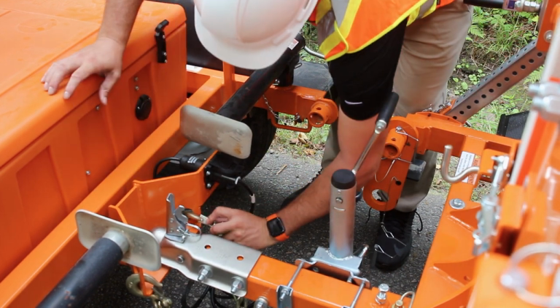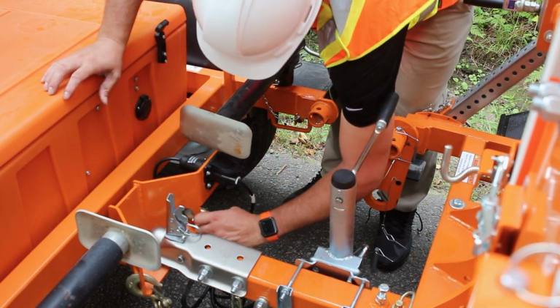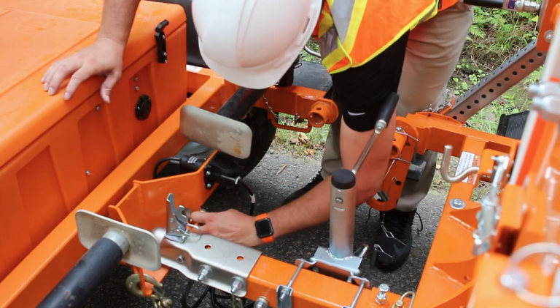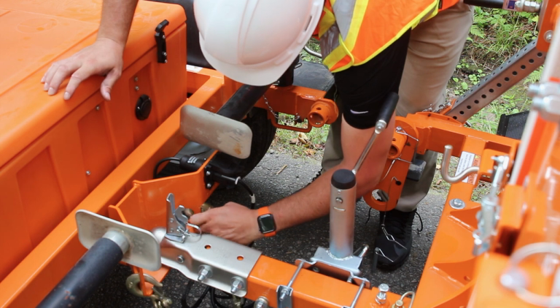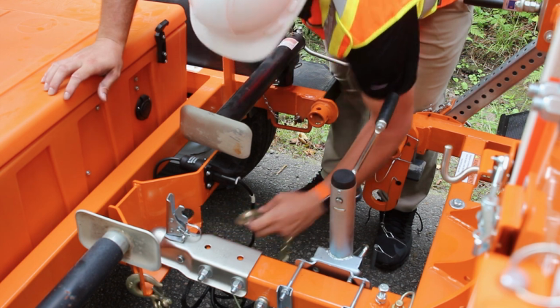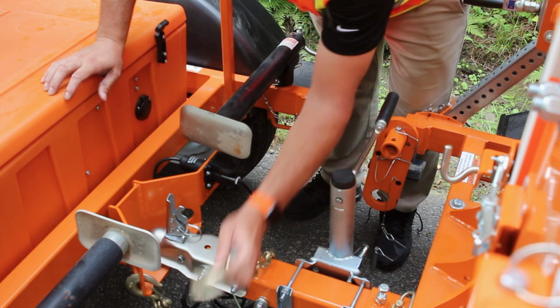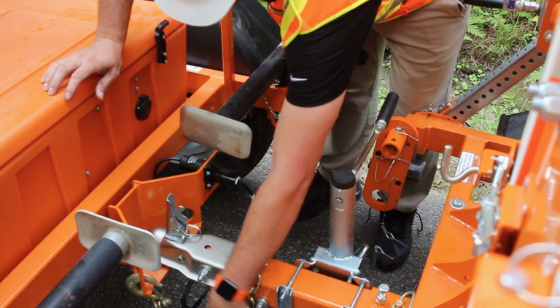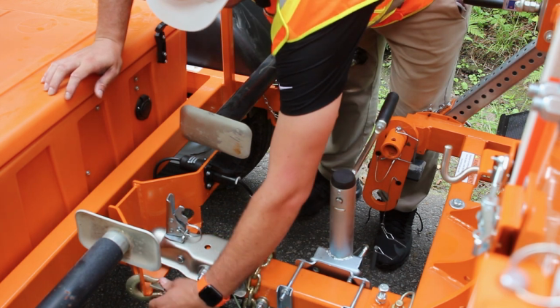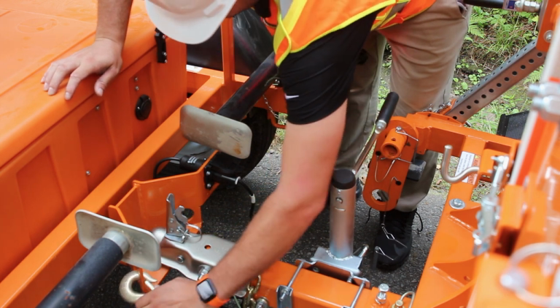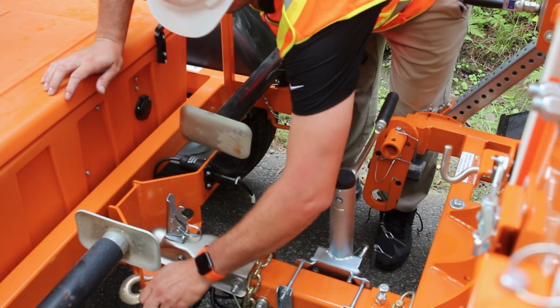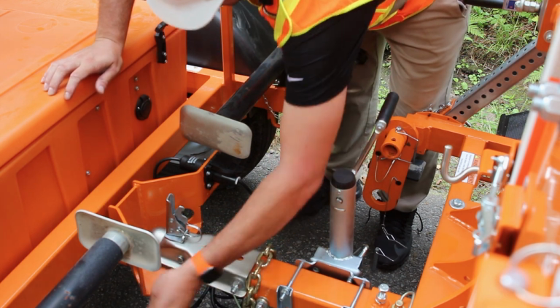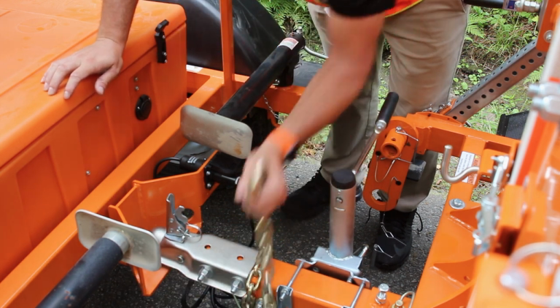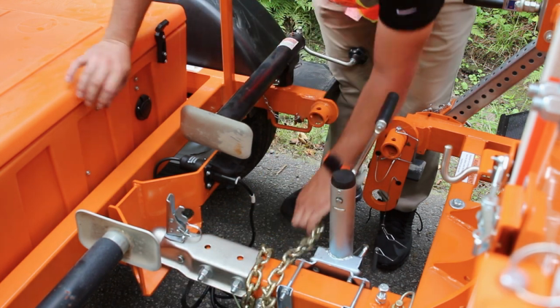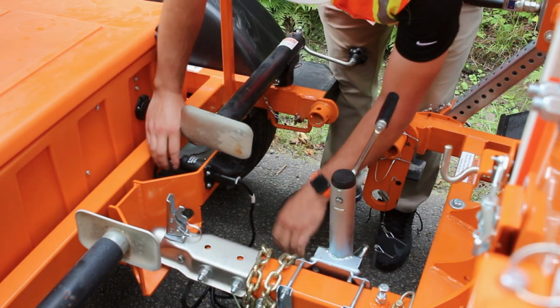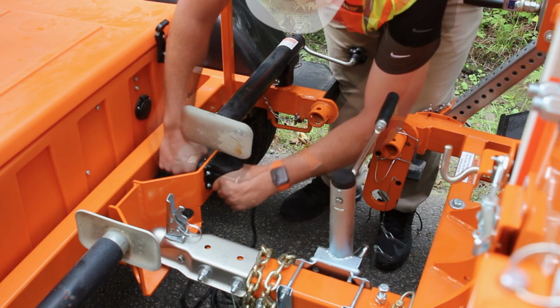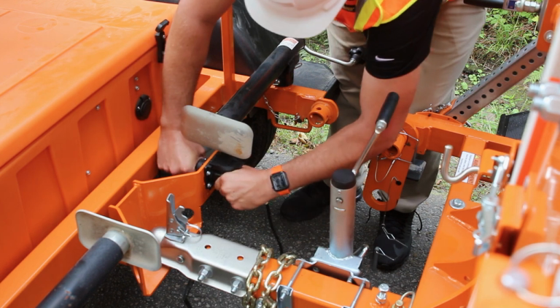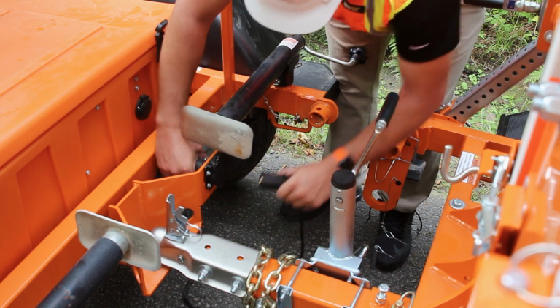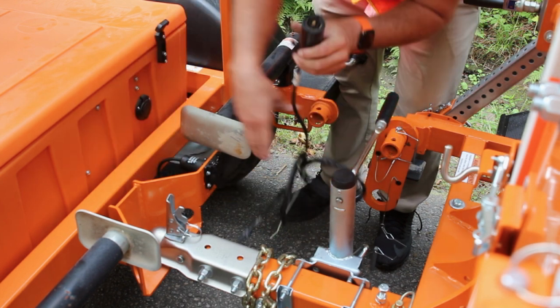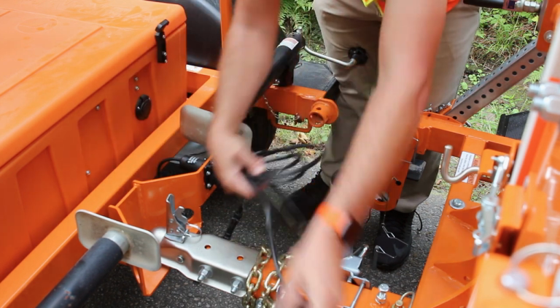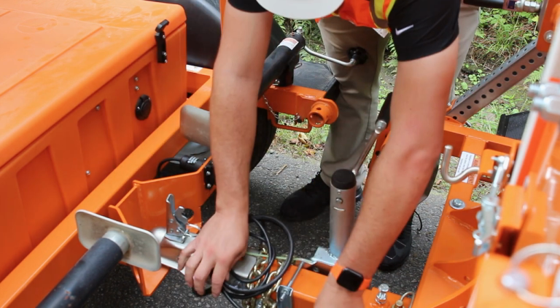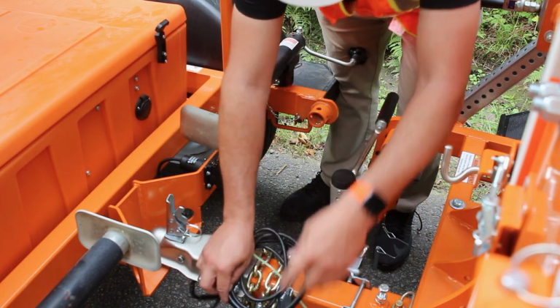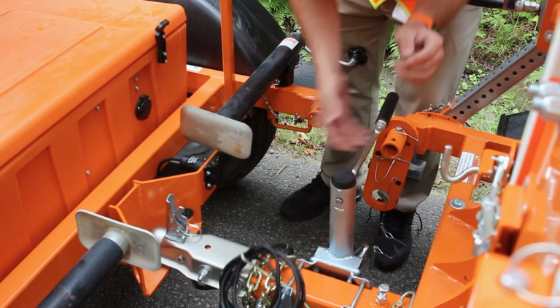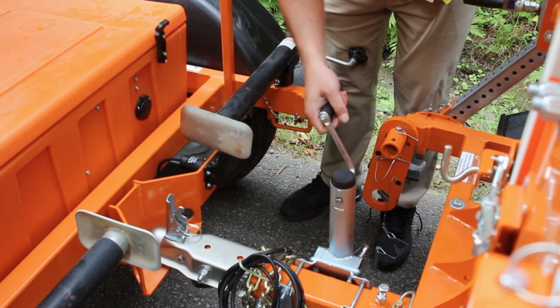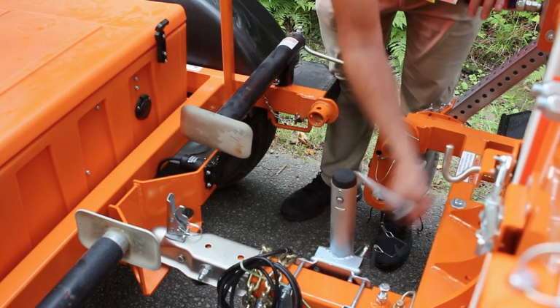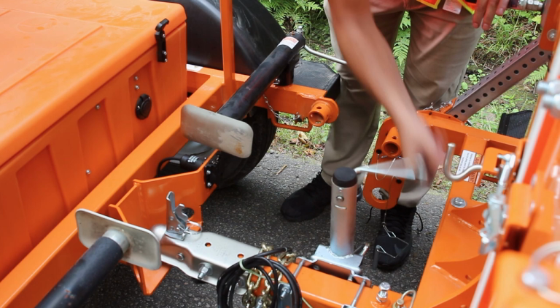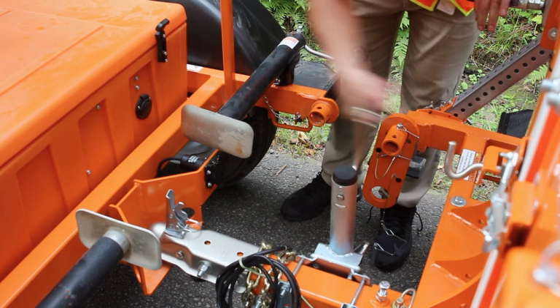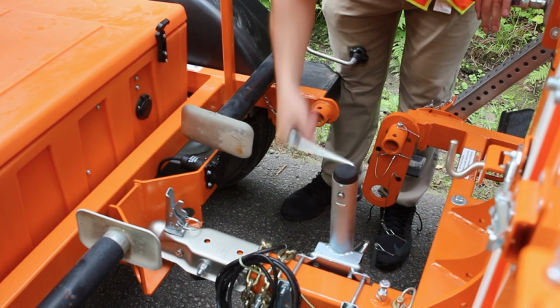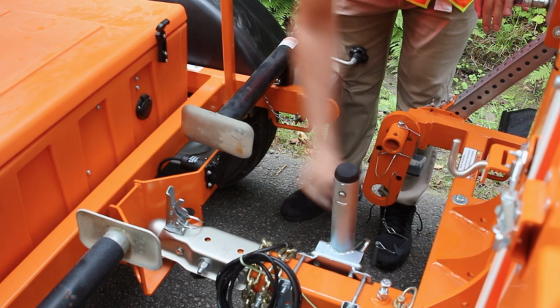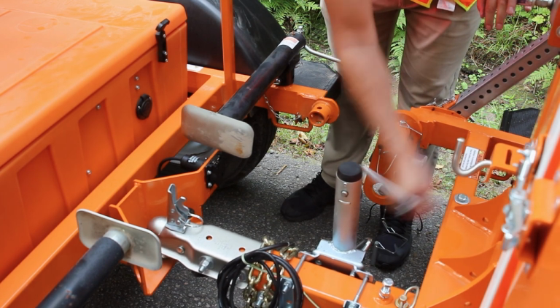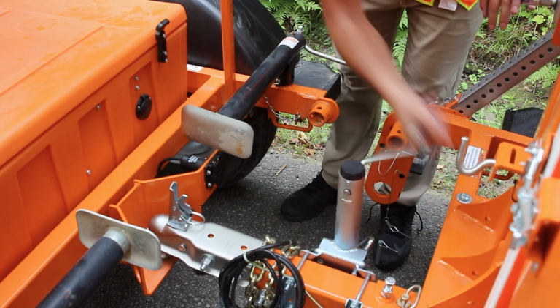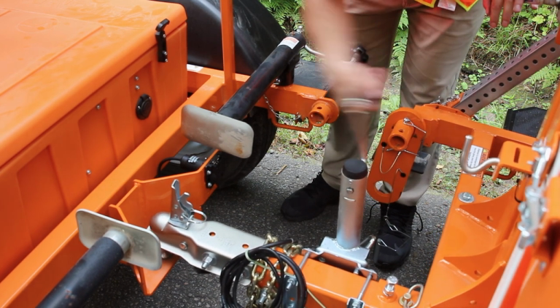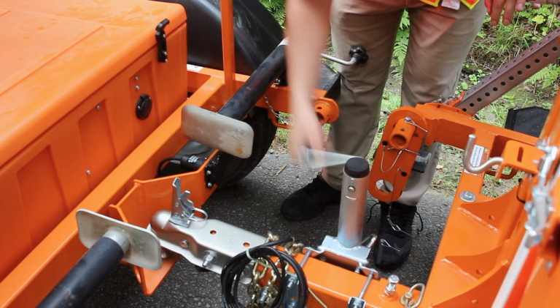Then, unhook the chains and unplug the electrical cable. Raise the central wheel jack, lifting it off the ground while keeping it in a deployed position.